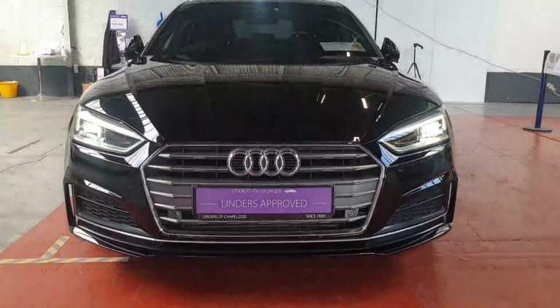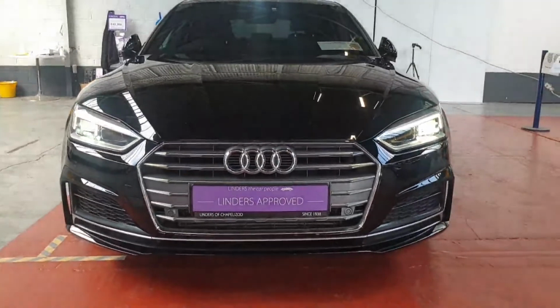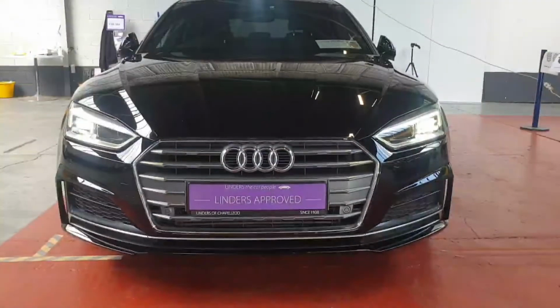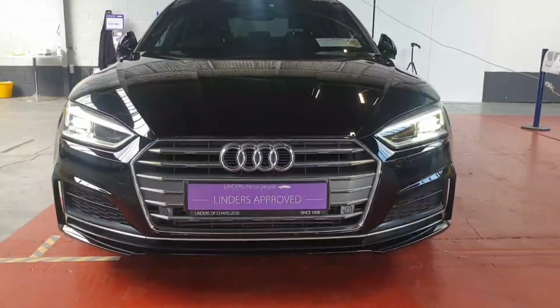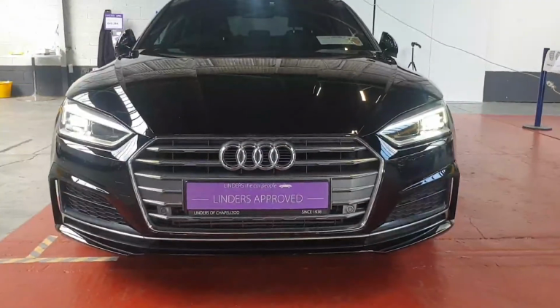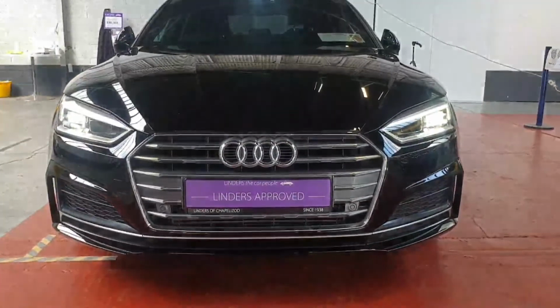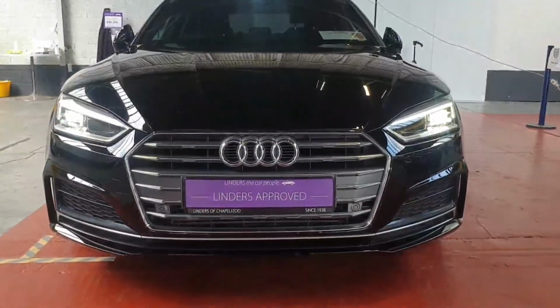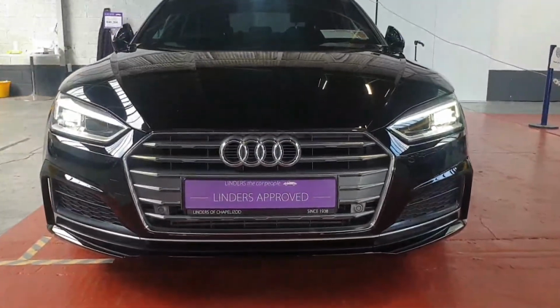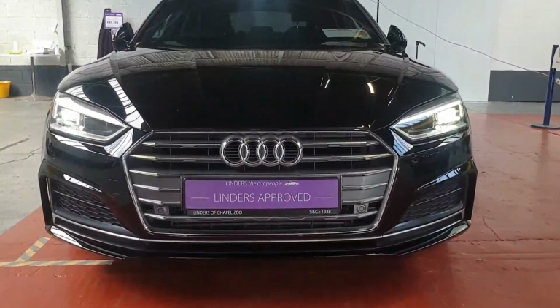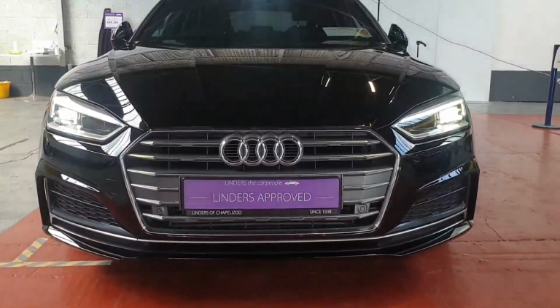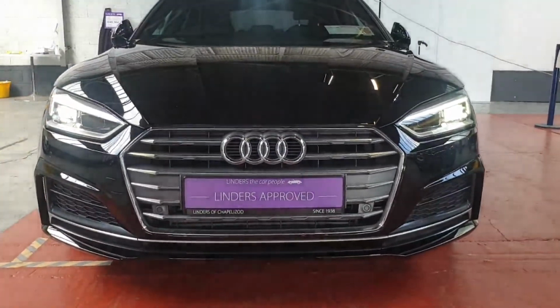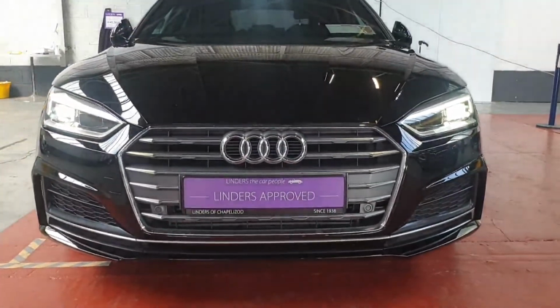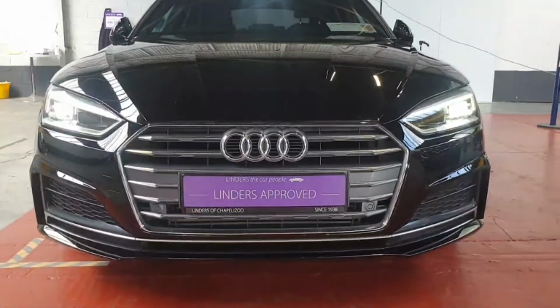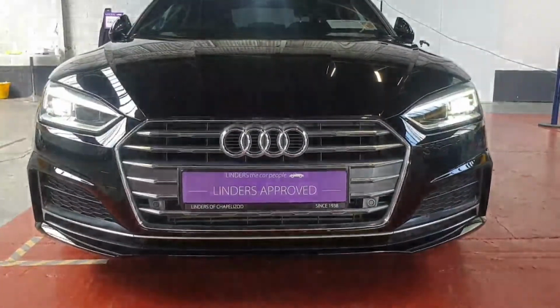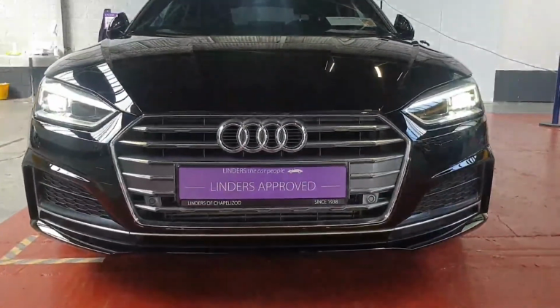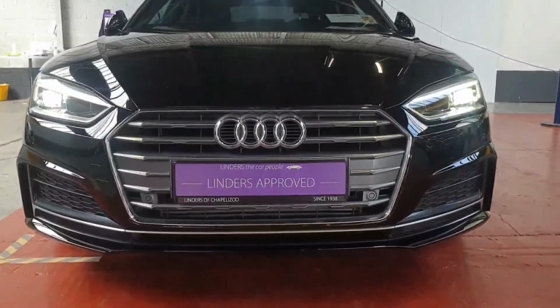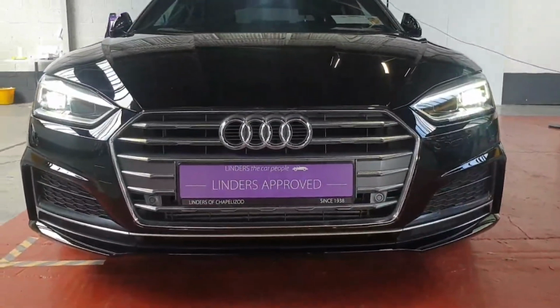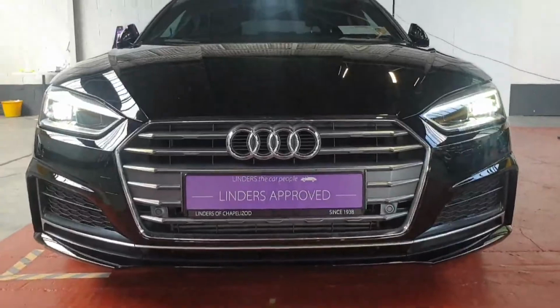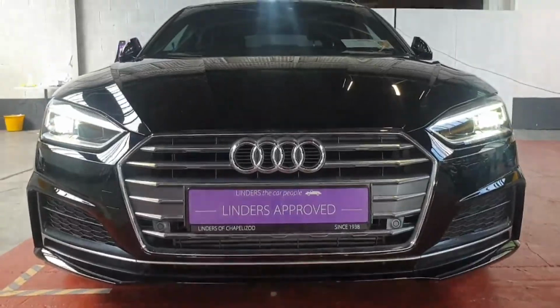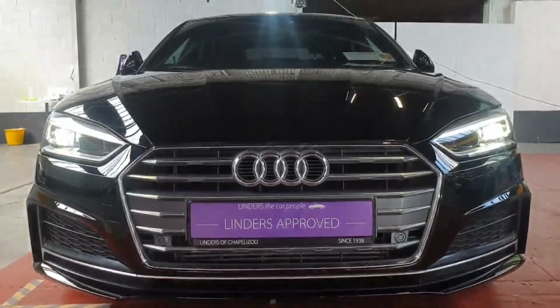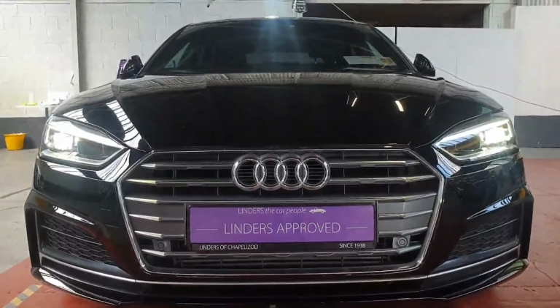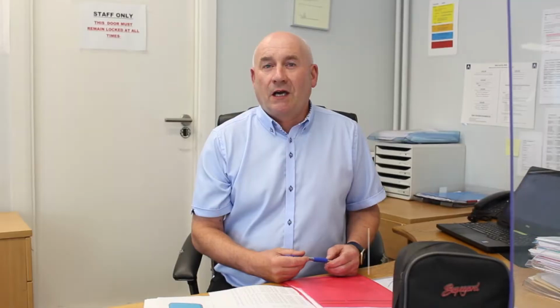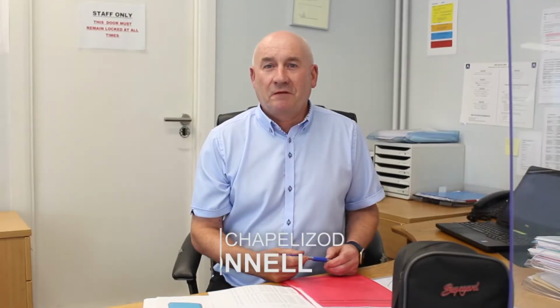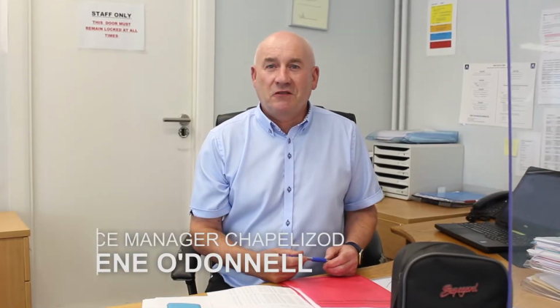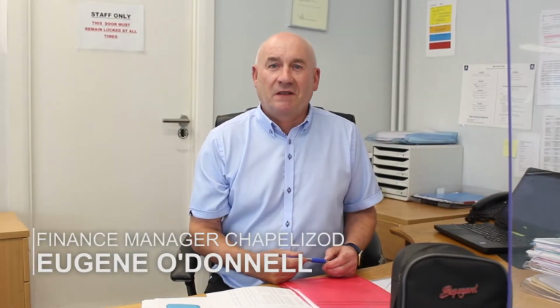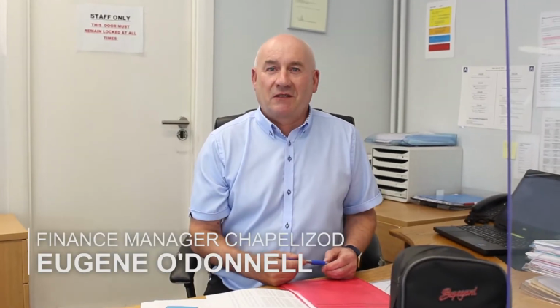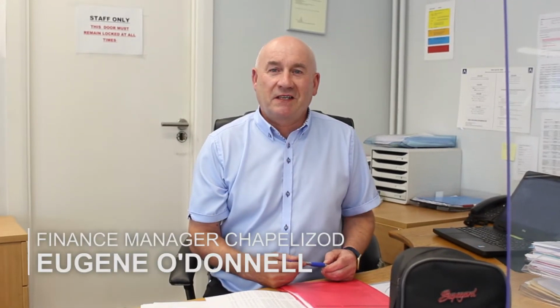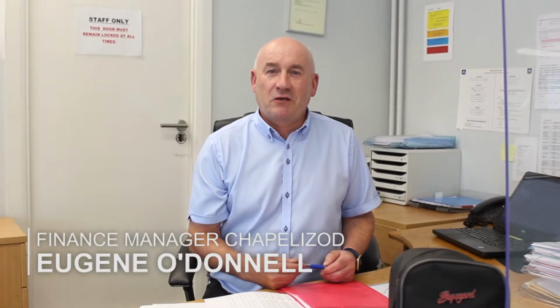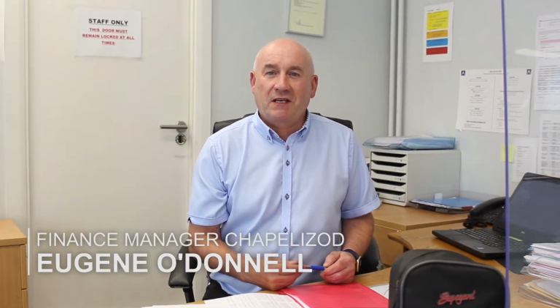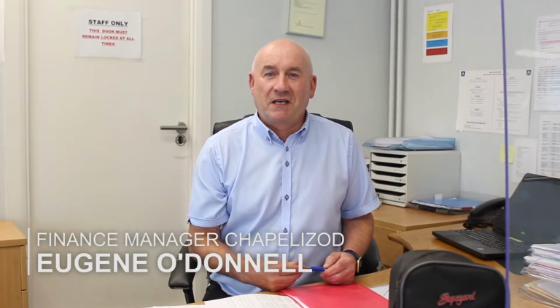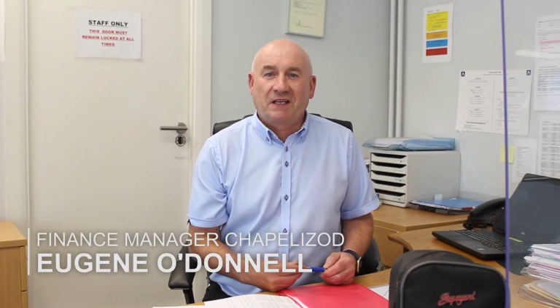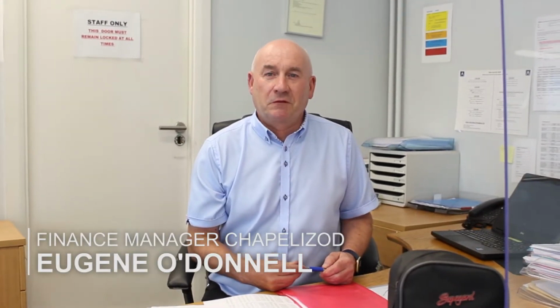We will take any car as a trade-in and we've got very low finance rates with Eugene in our finance department. If you'd like more information, a quotation, or to arrange a test drive, give us a shout here at Linders Chapel Izzard.